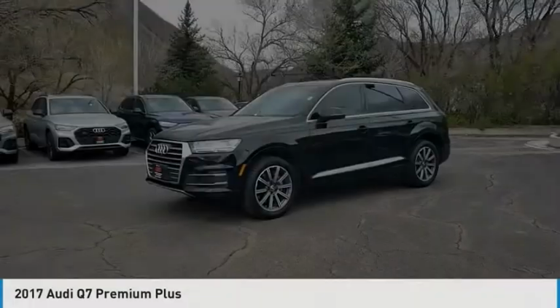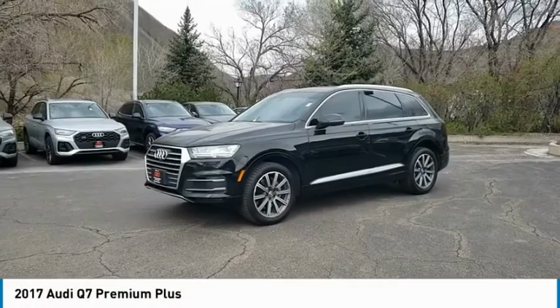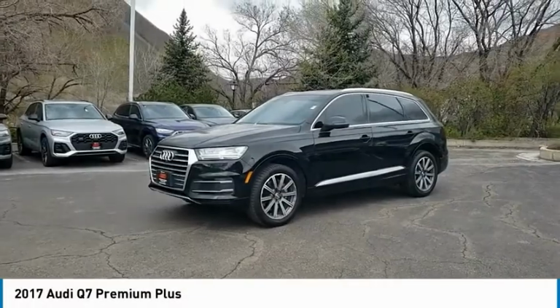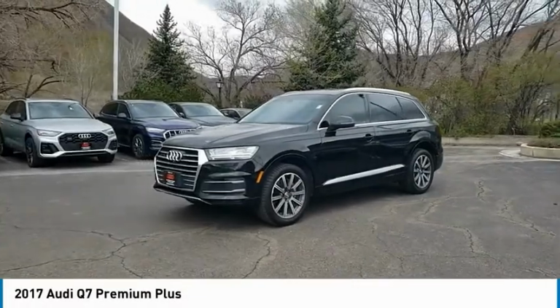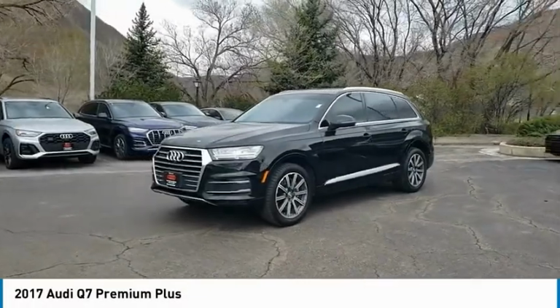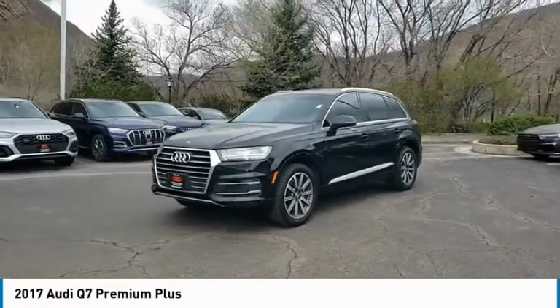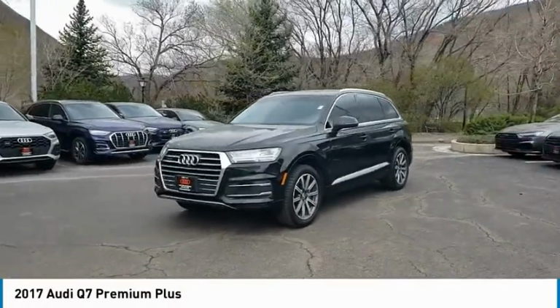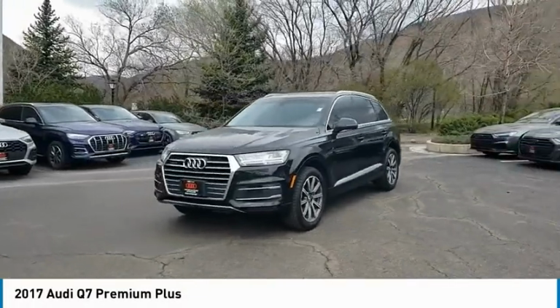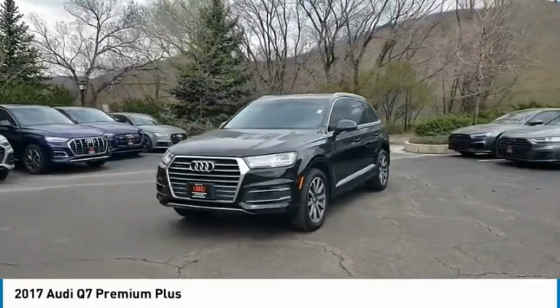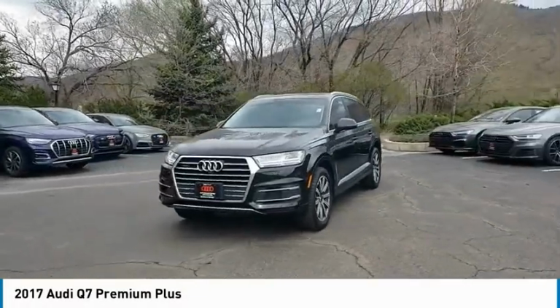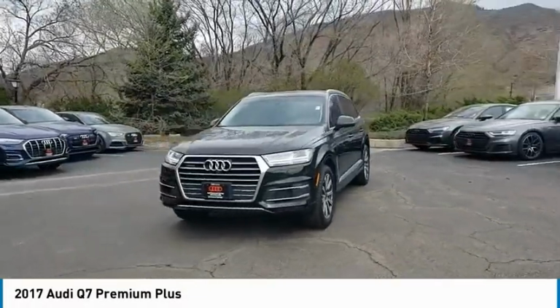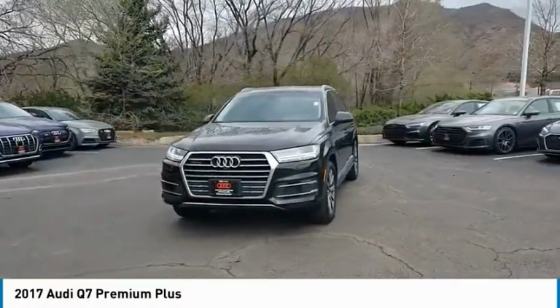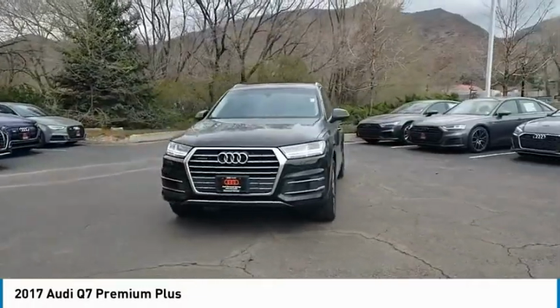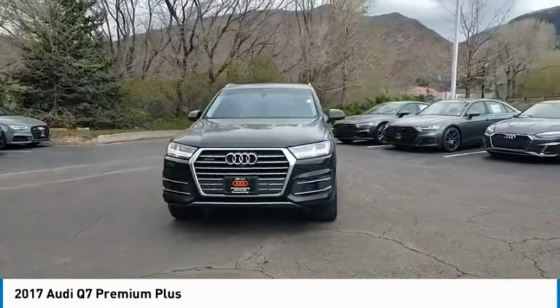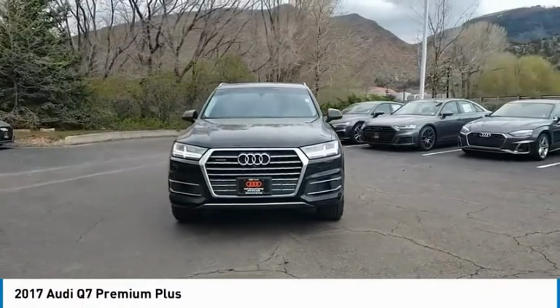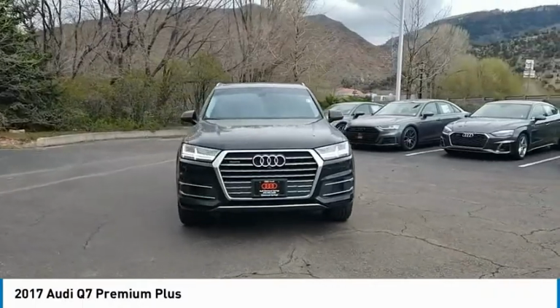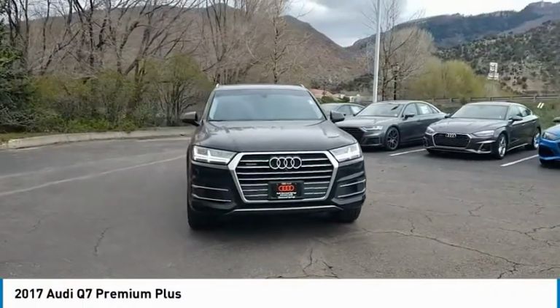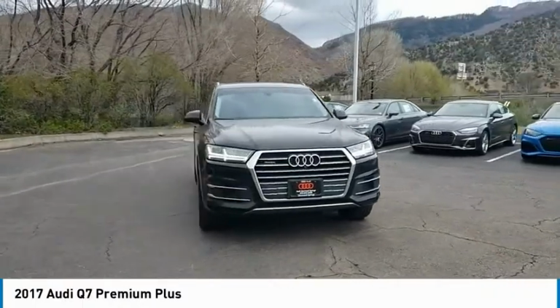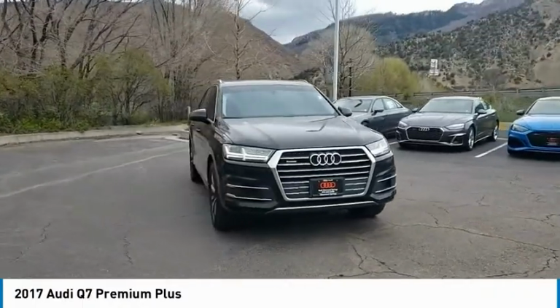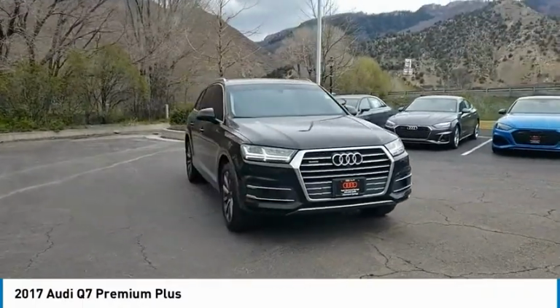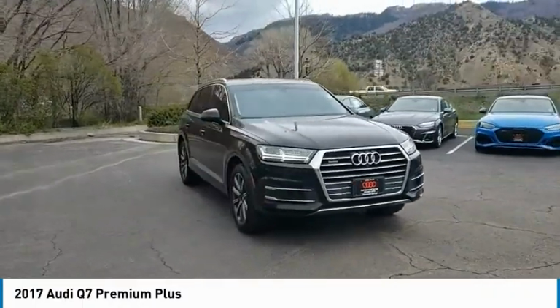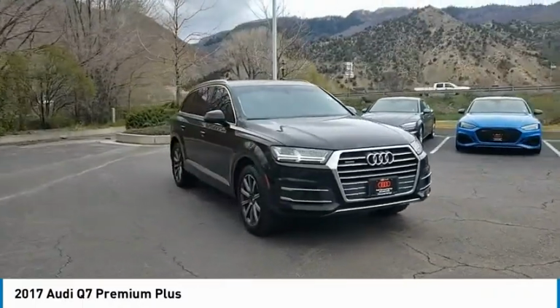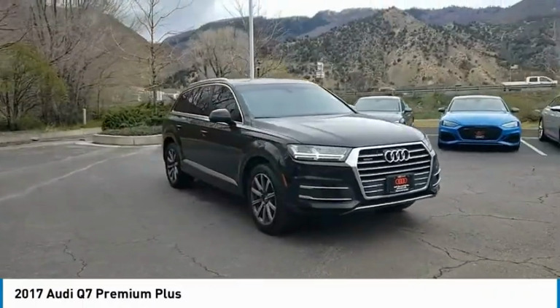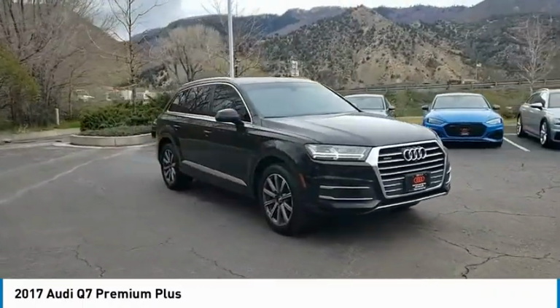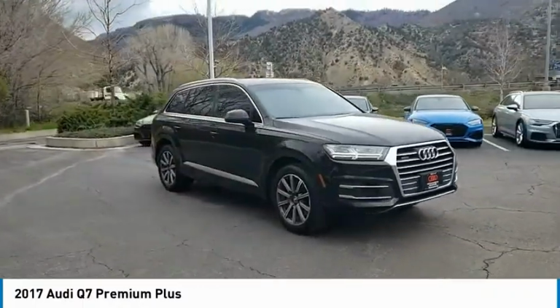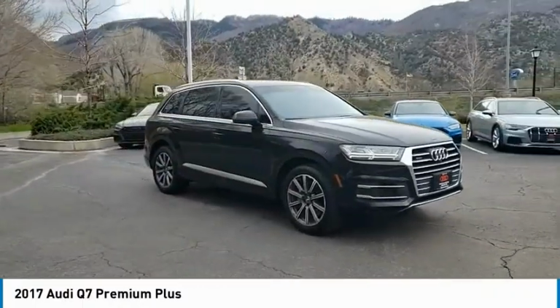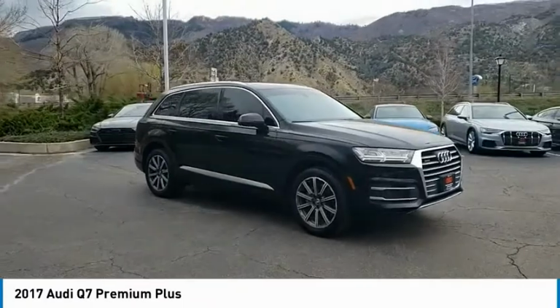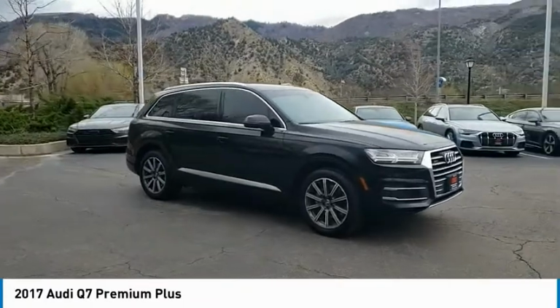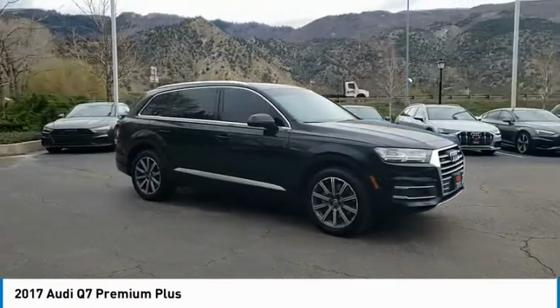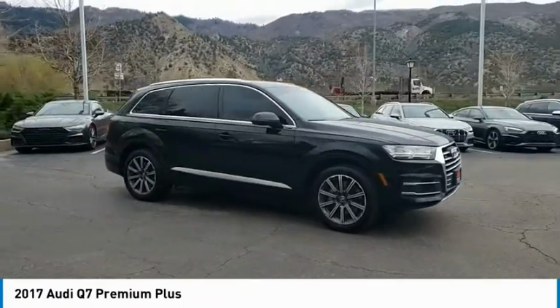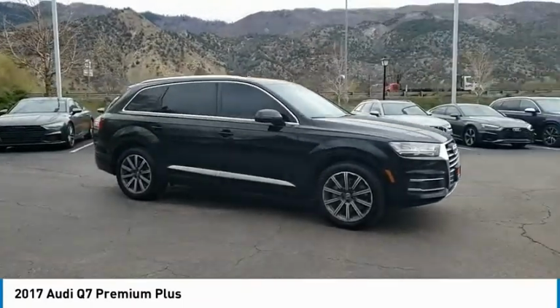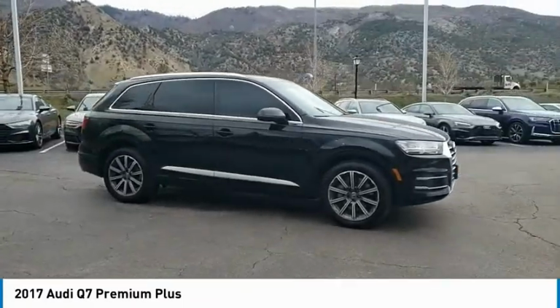We are pleased to show you the 2017 Q7. Elegant, functional, nimble, and the list goes on. It is impossible to limit the attributes of the Audi Q7 to just a few.